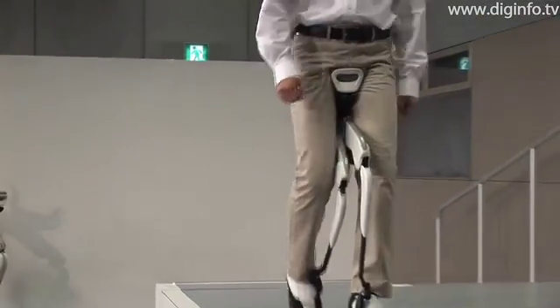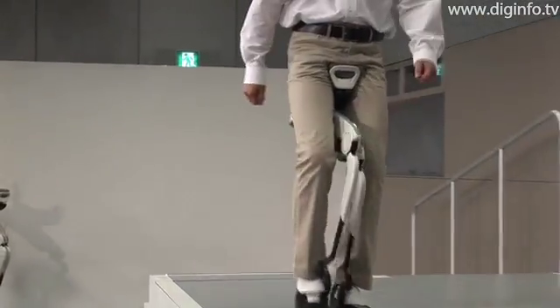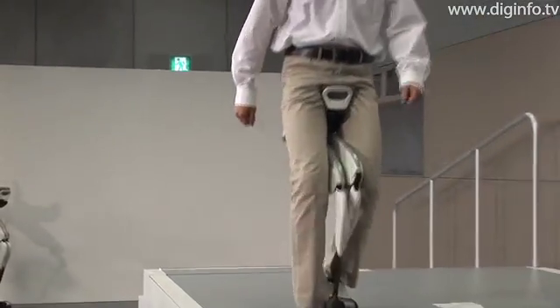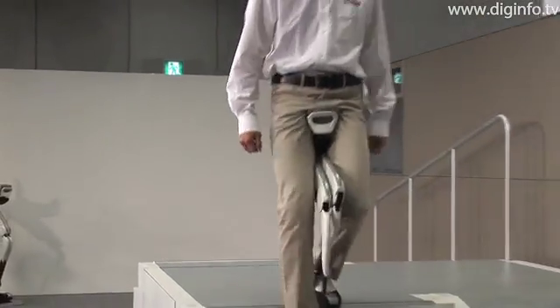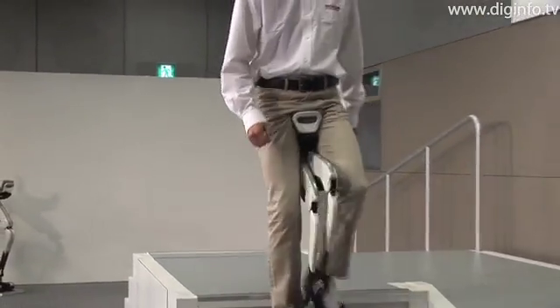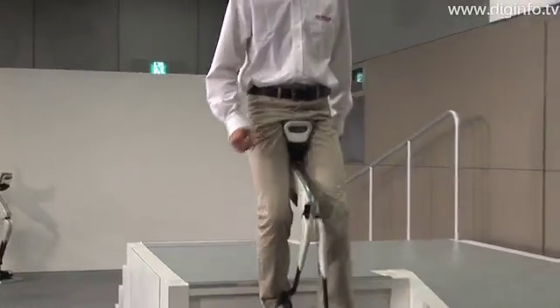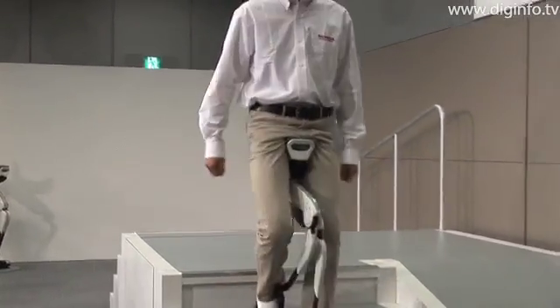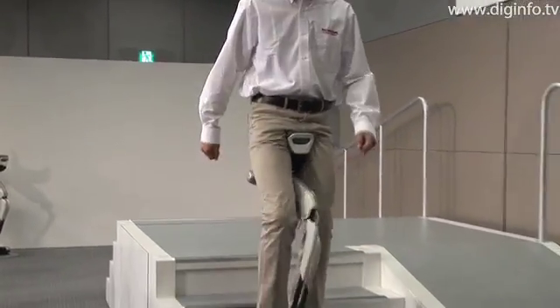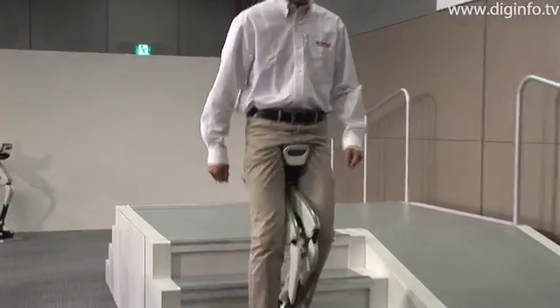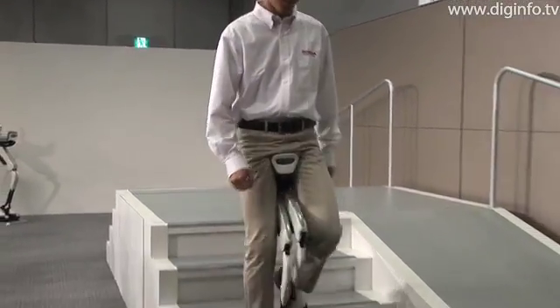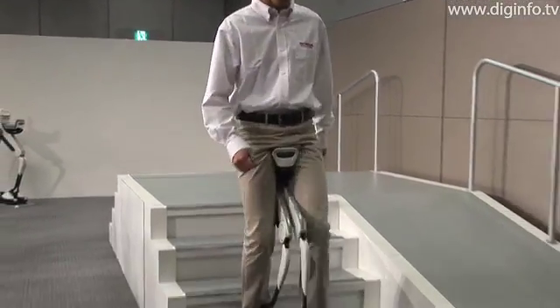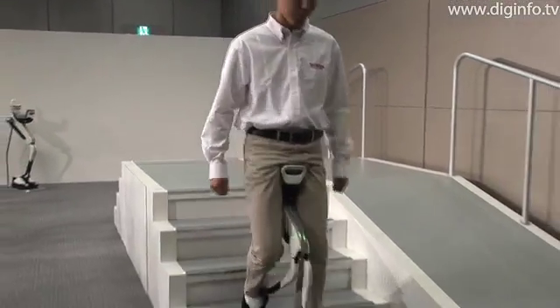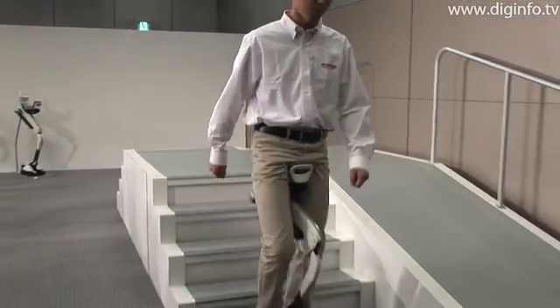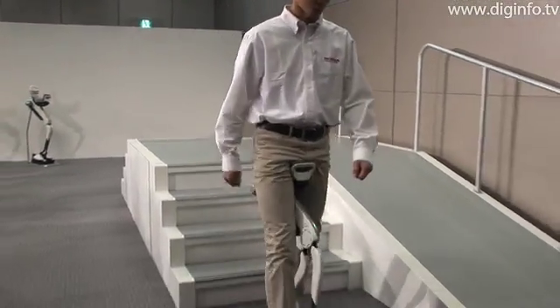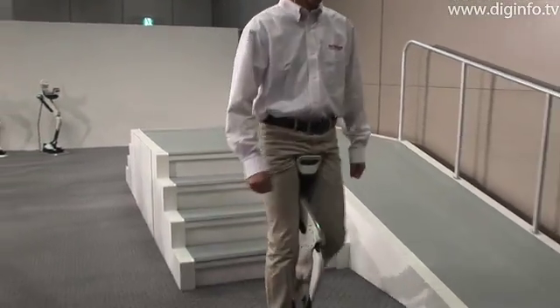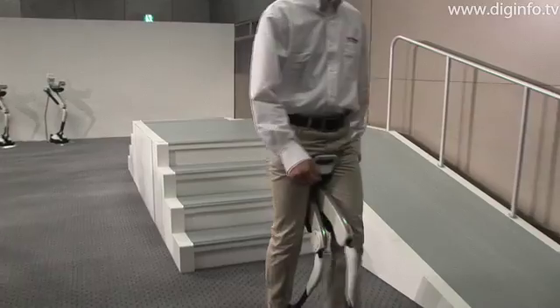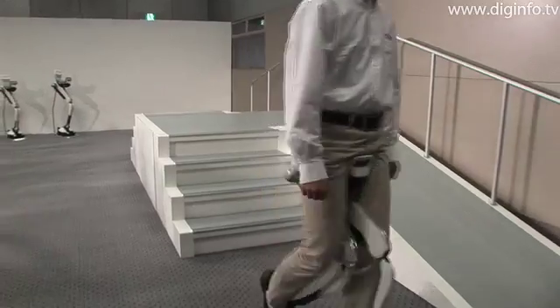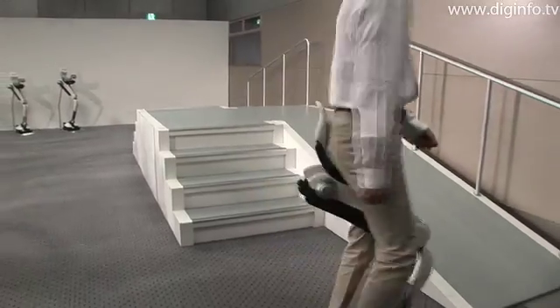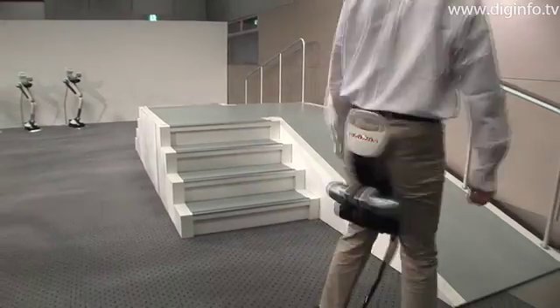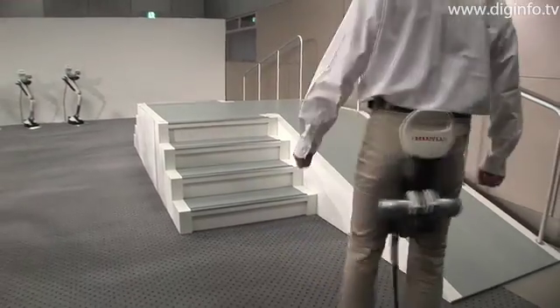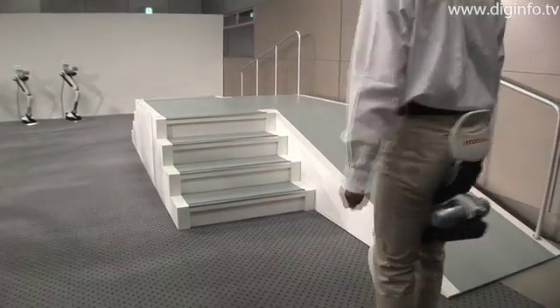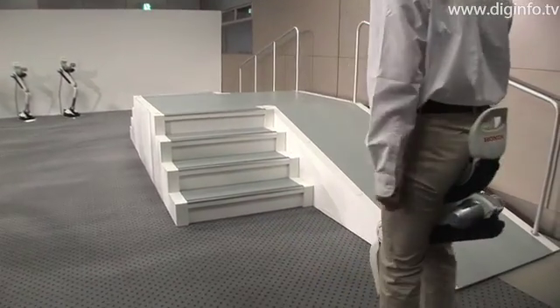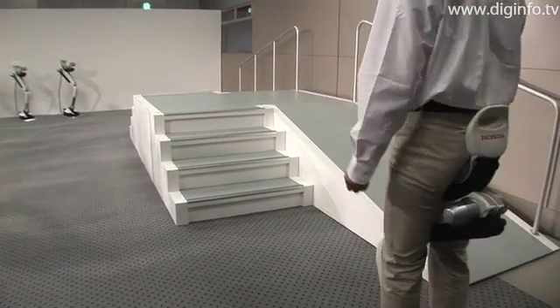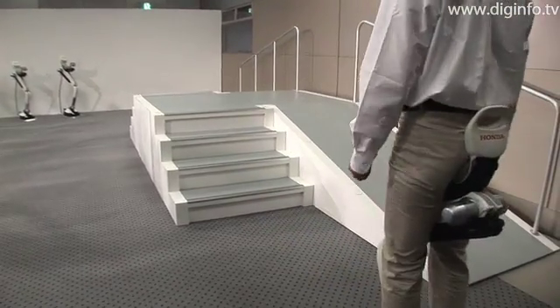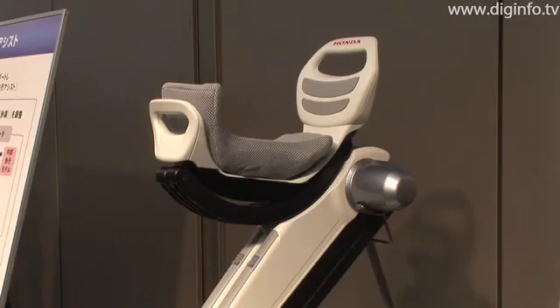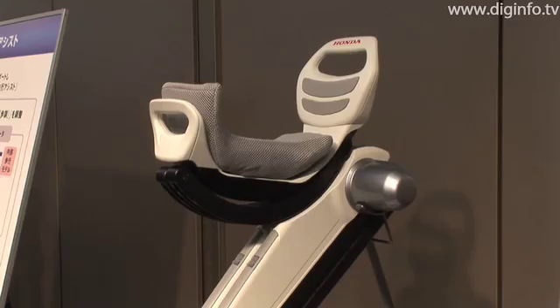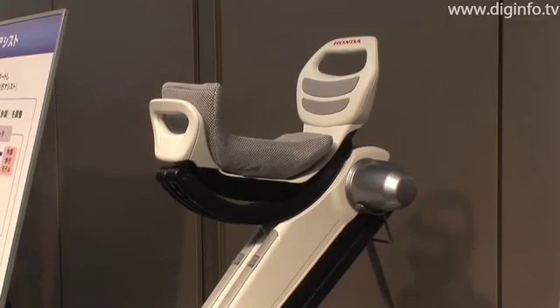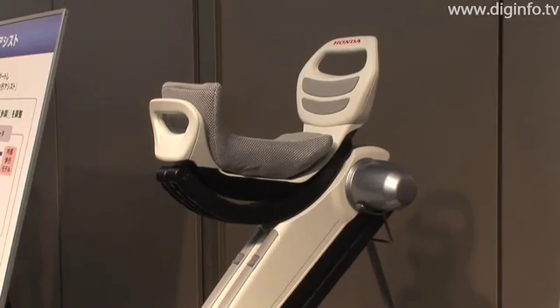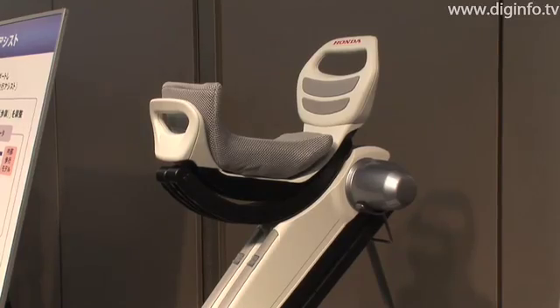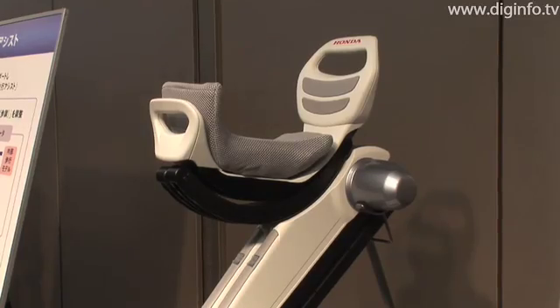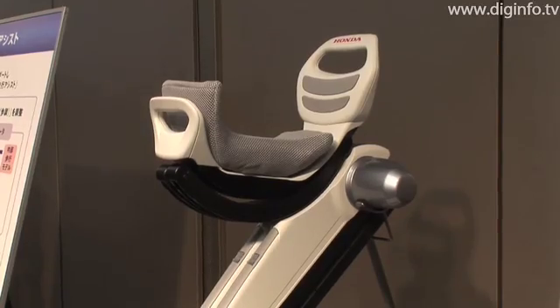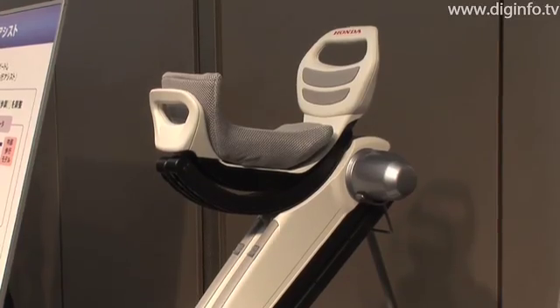The device has a simple structure consisting of a seat, frame and shoes, and weighs 6.5kg including the shoes and the battery.